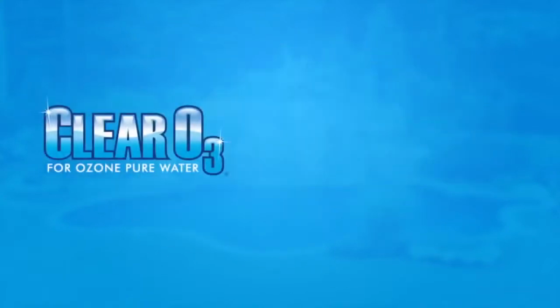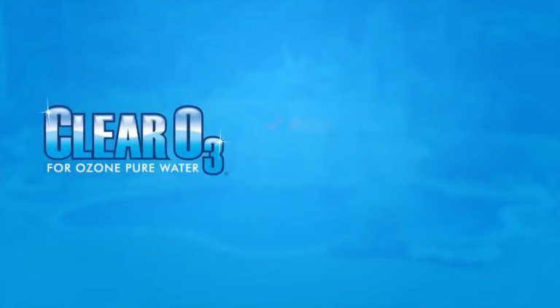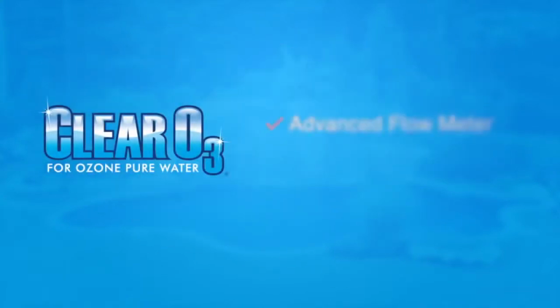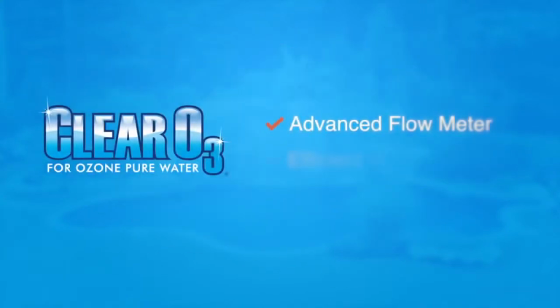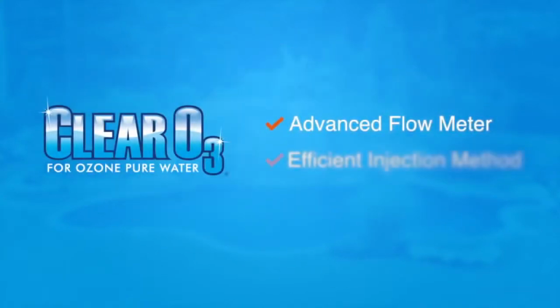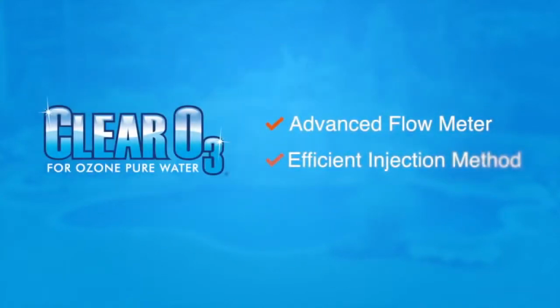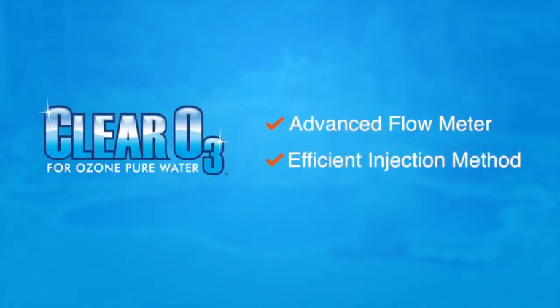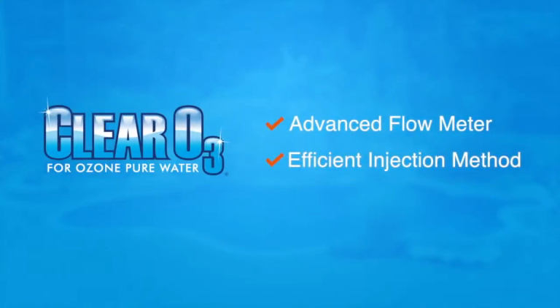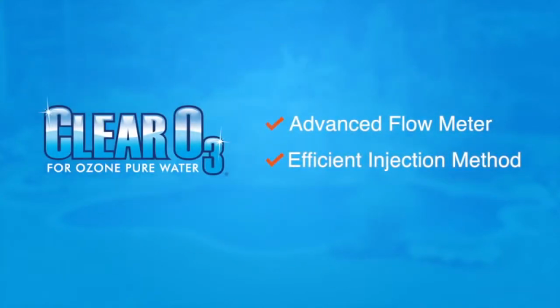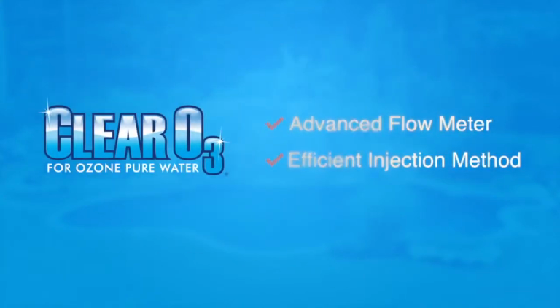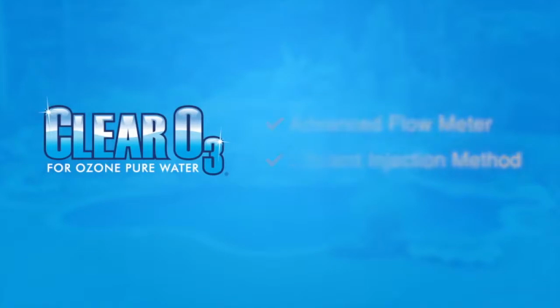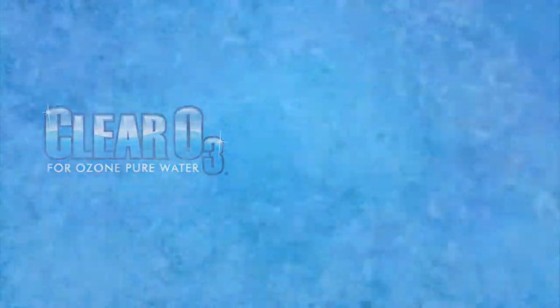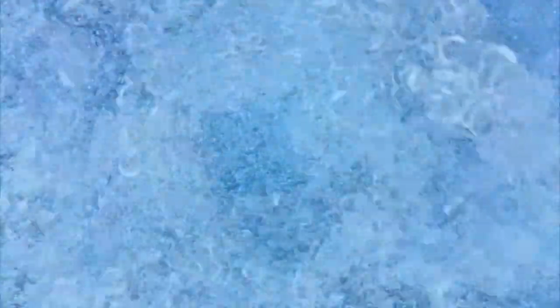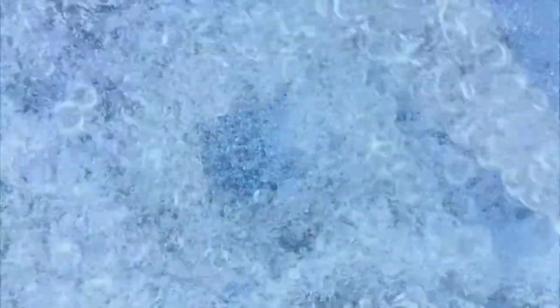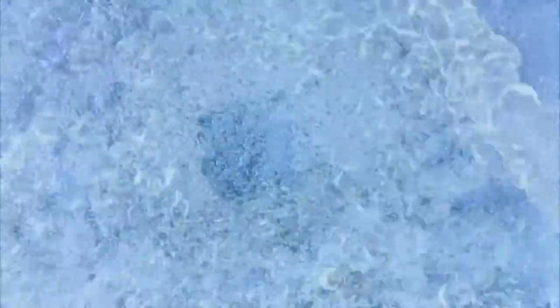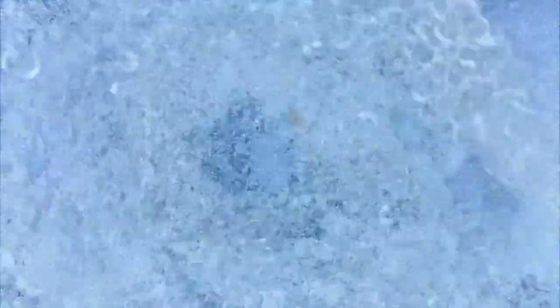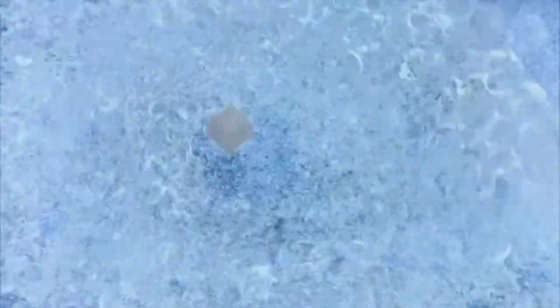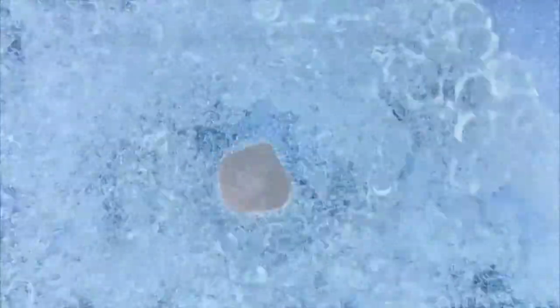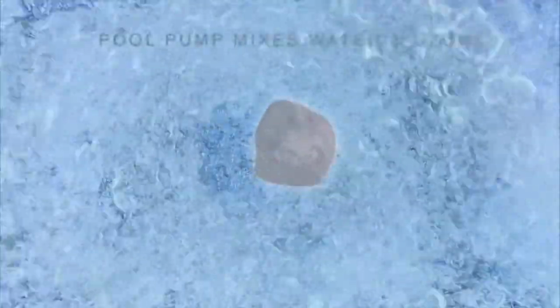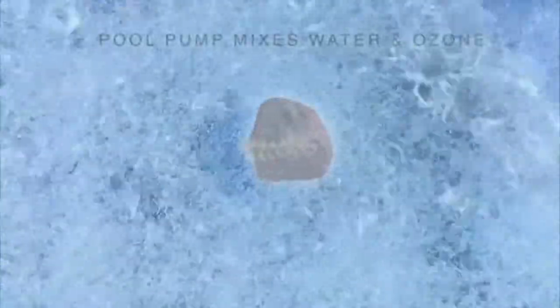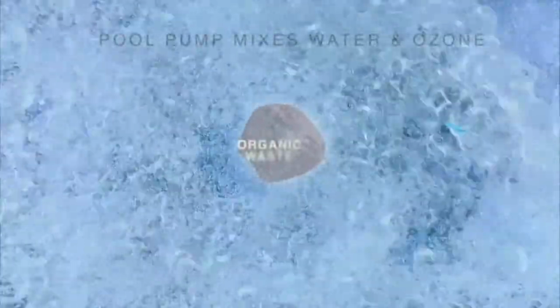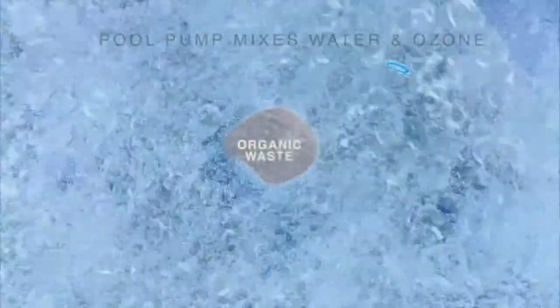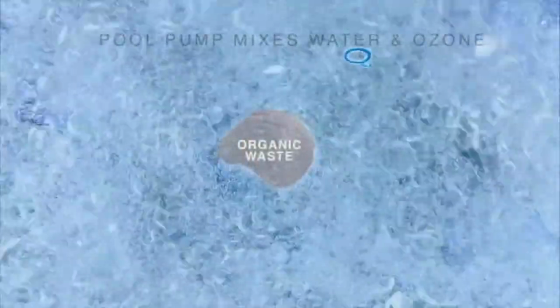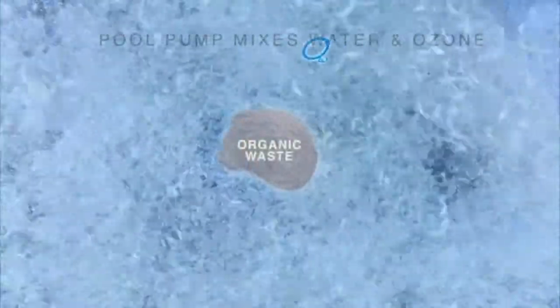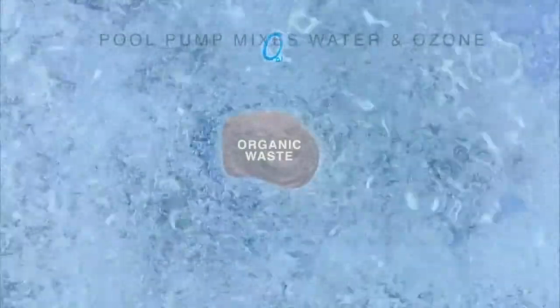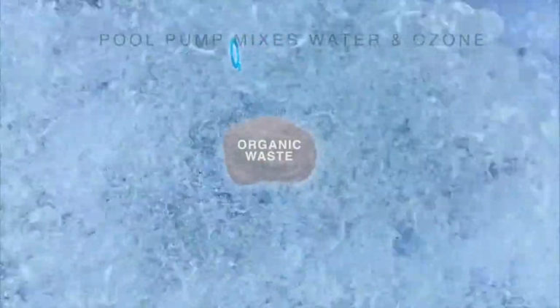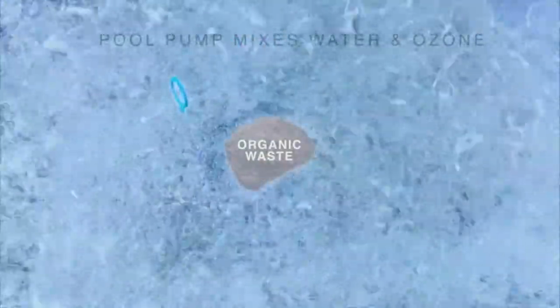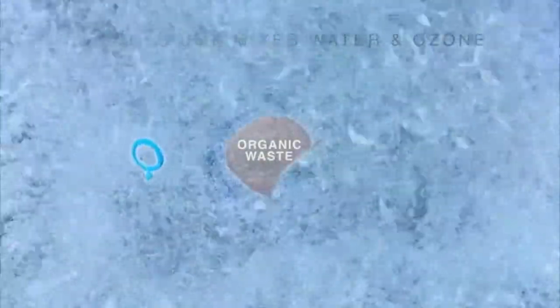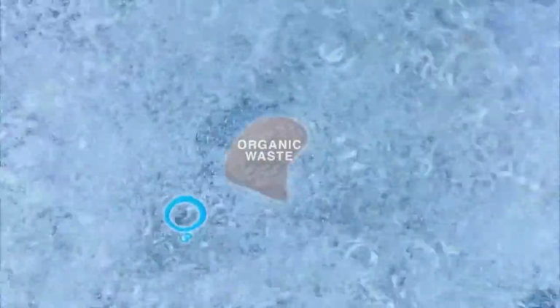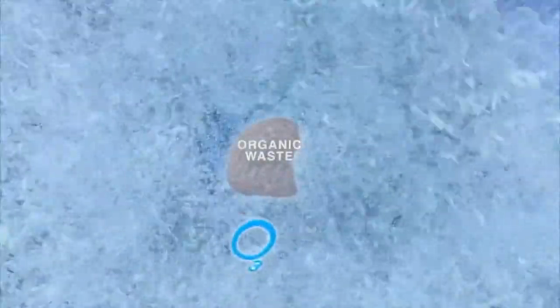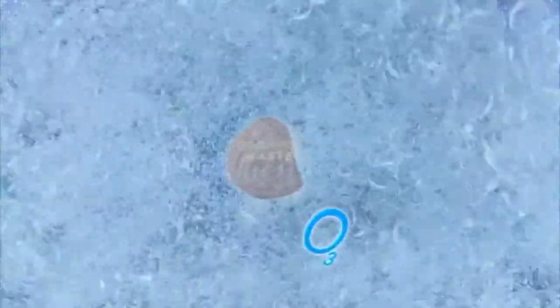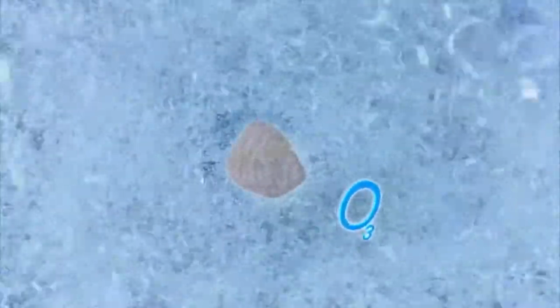Utilizing an advanced flow meter and efficient injection method, Clear O3 introduces the ozone into the stream of water at your pool's equipment, creating the most effective mixing of ozone and water available.